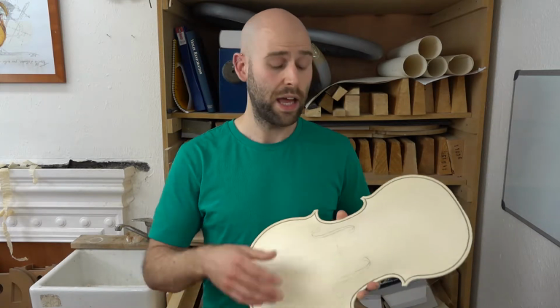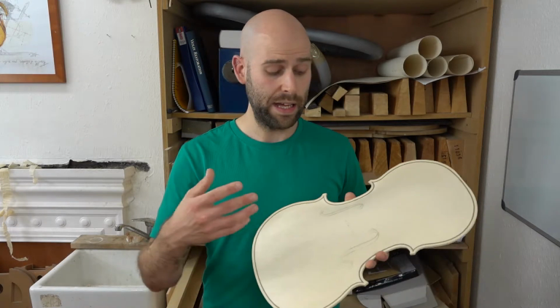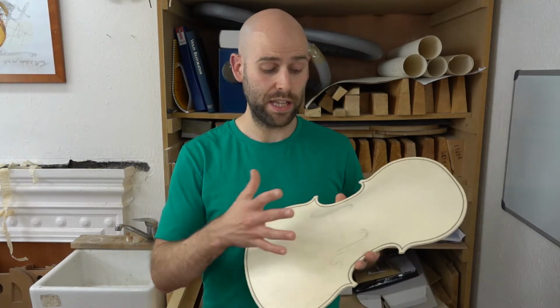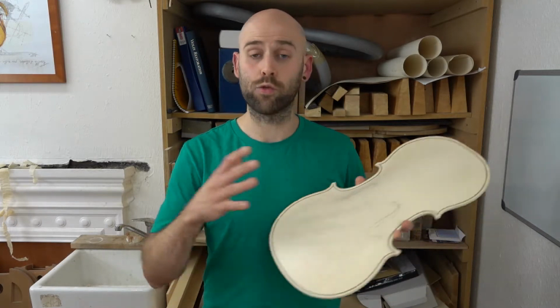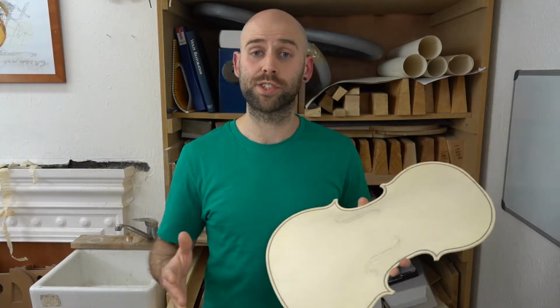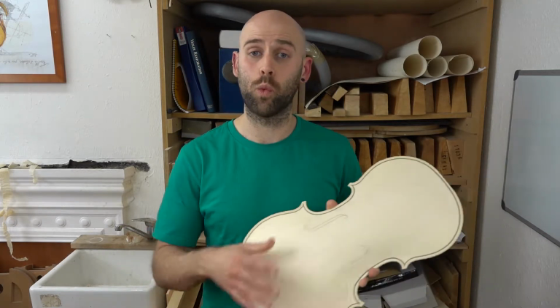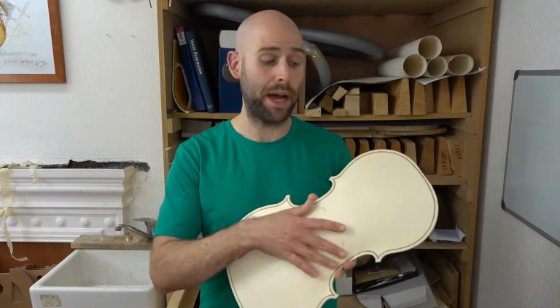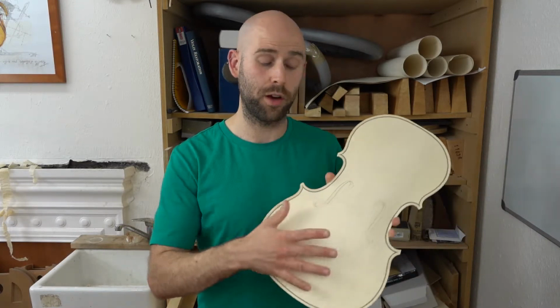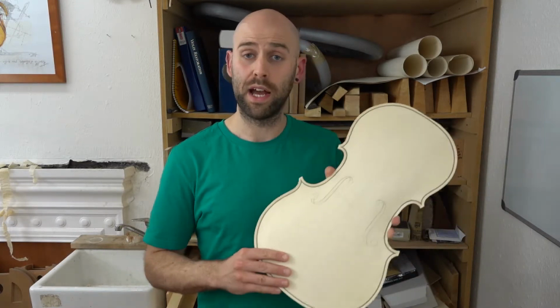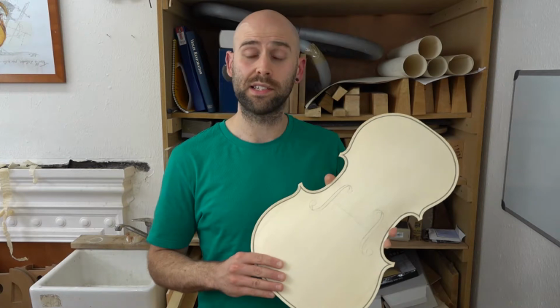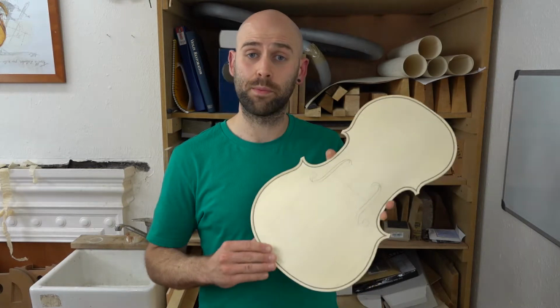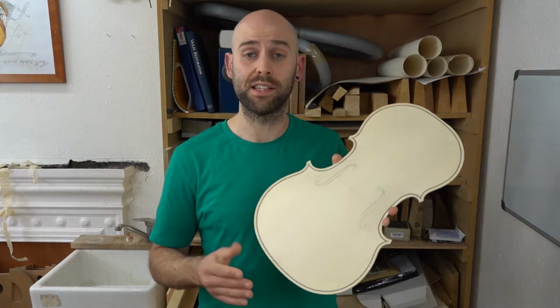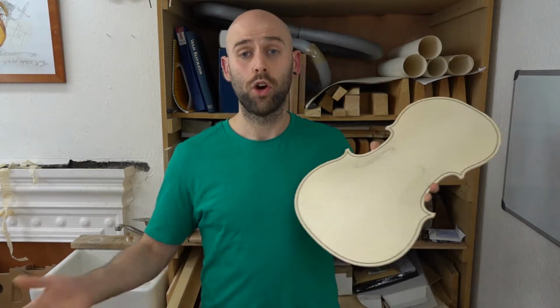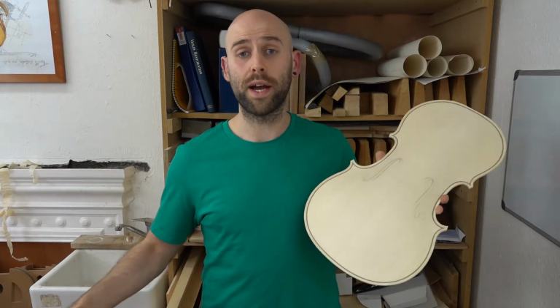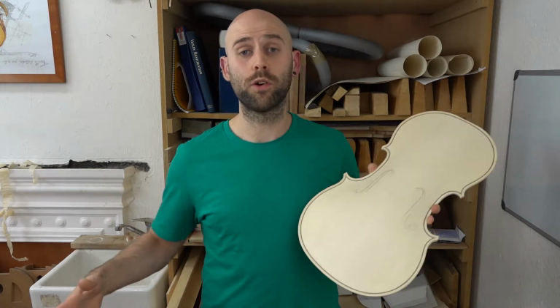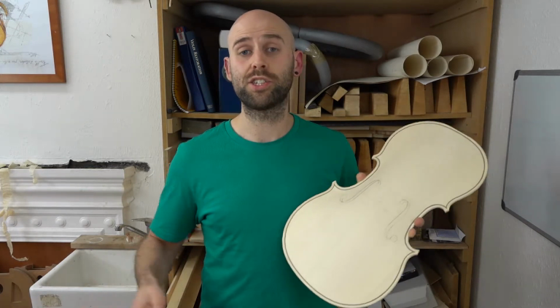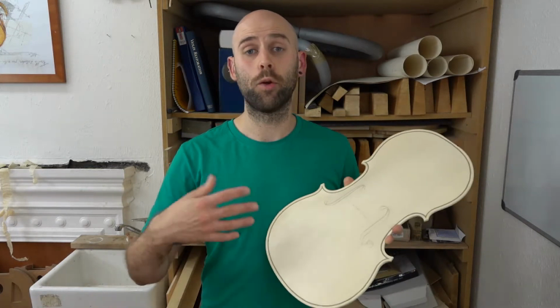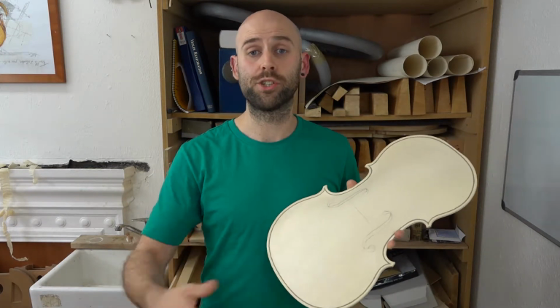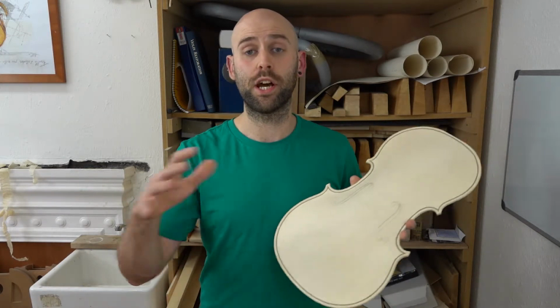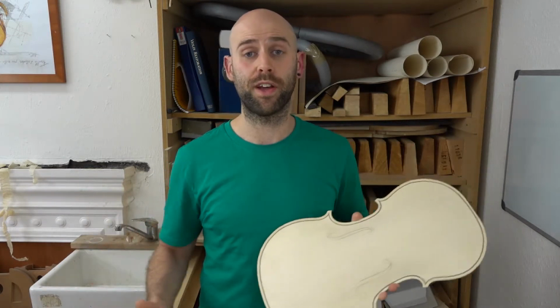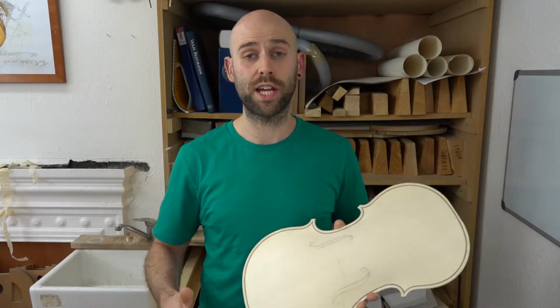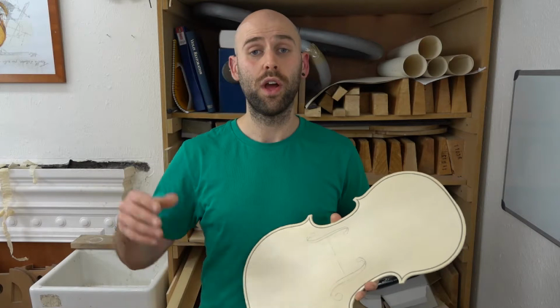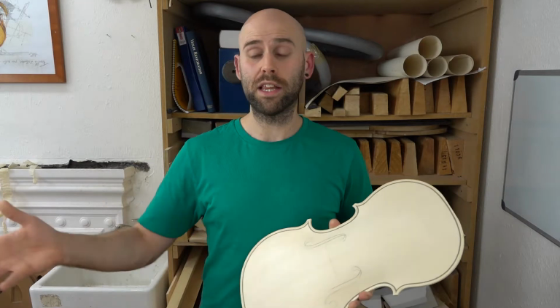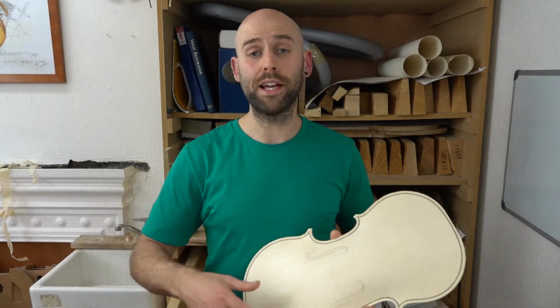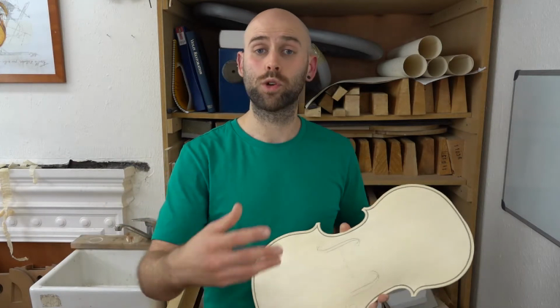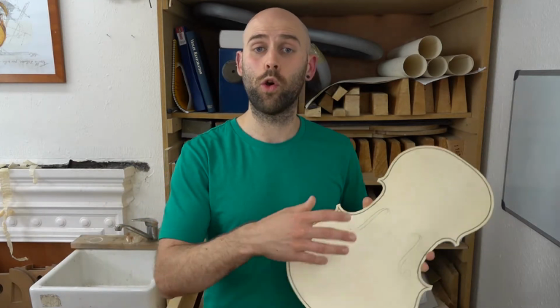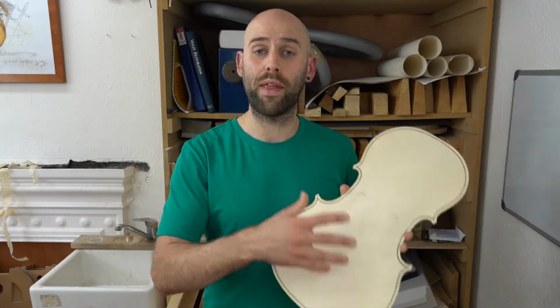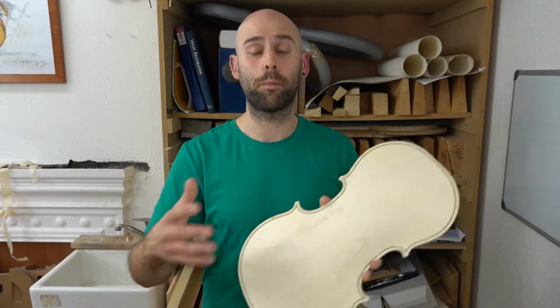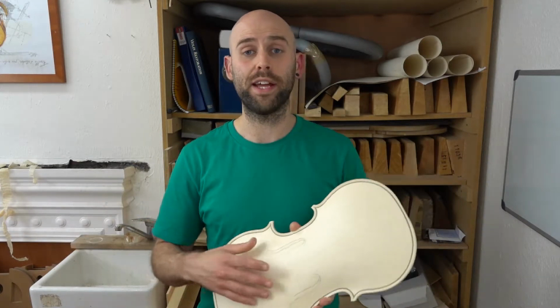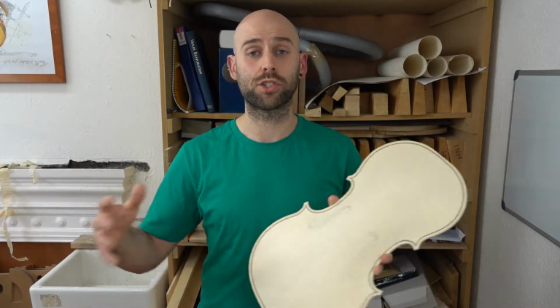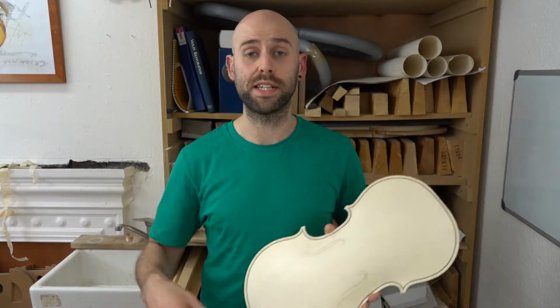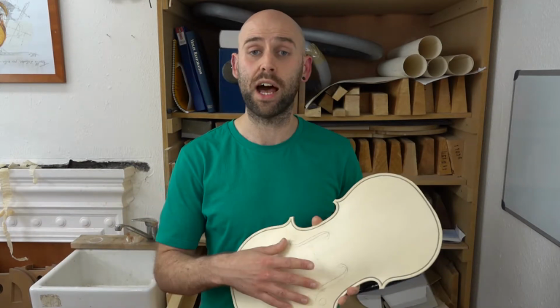The range of cello would span from a size similar to this, all the way to a full-sized cello, but just denoted as violoncello, and the players would know when they would pick out each instrument and each size,